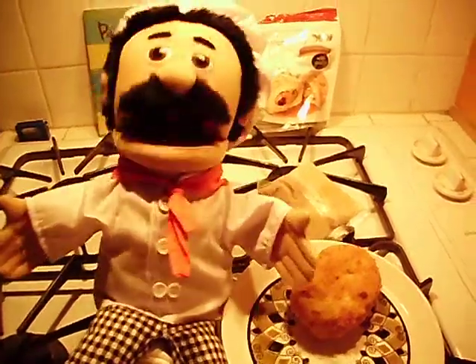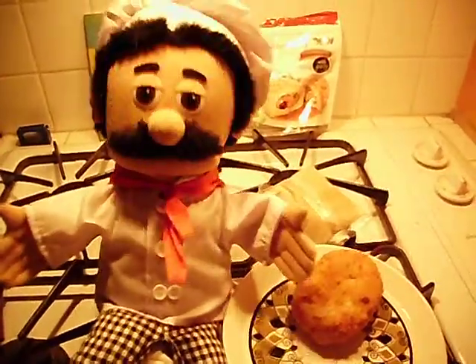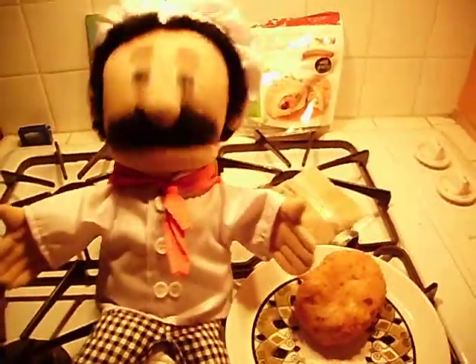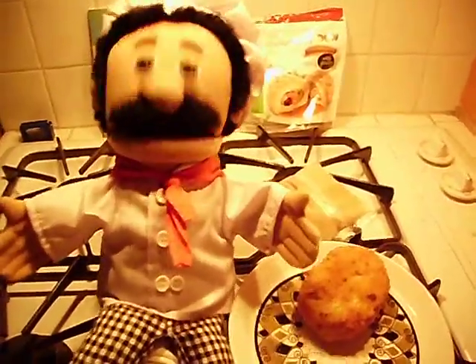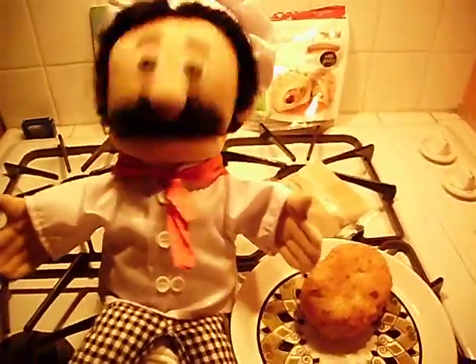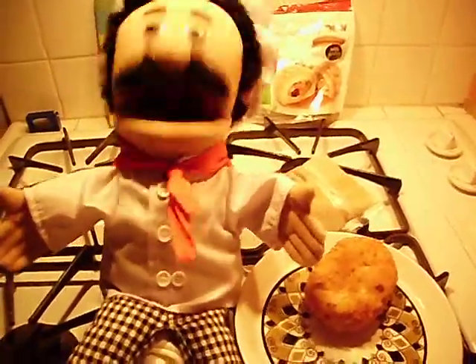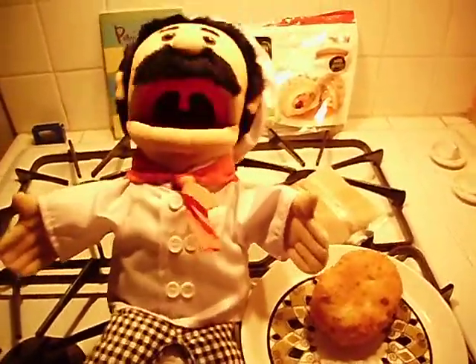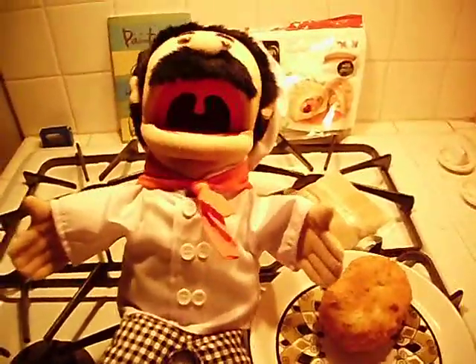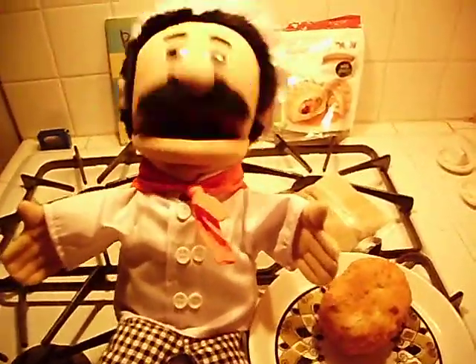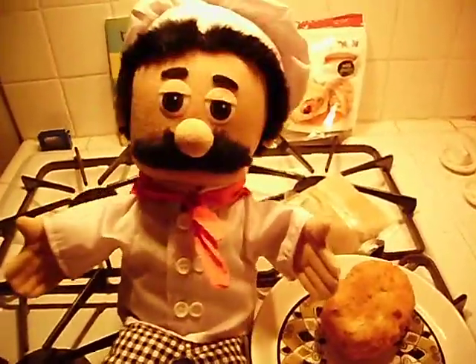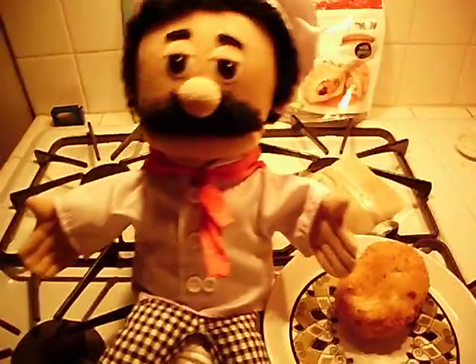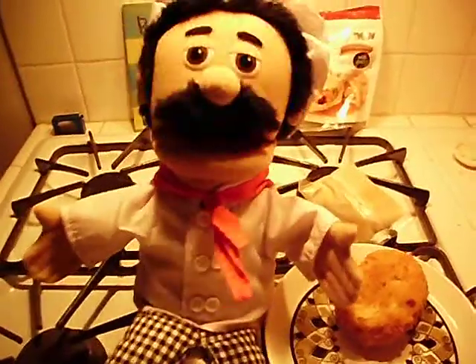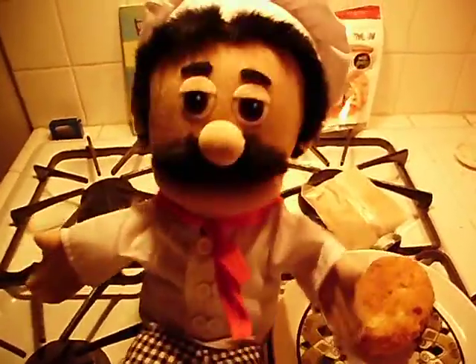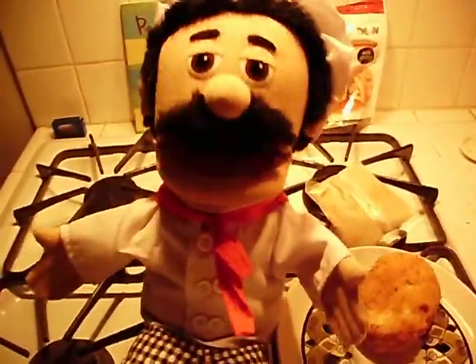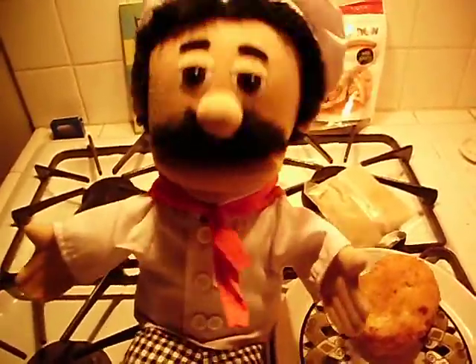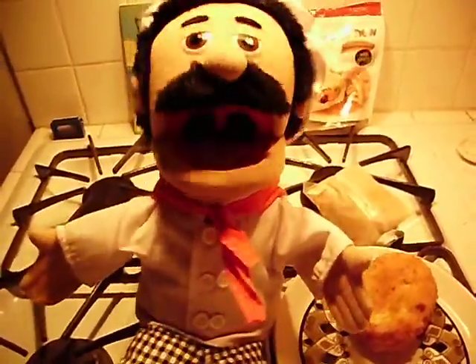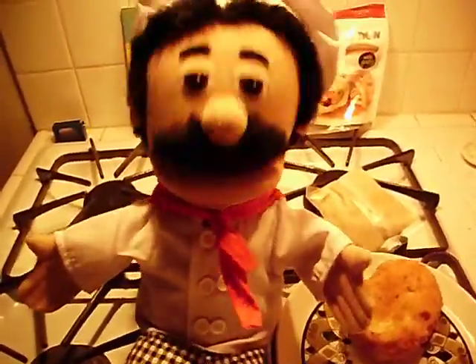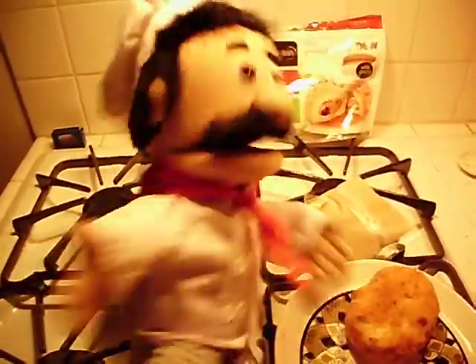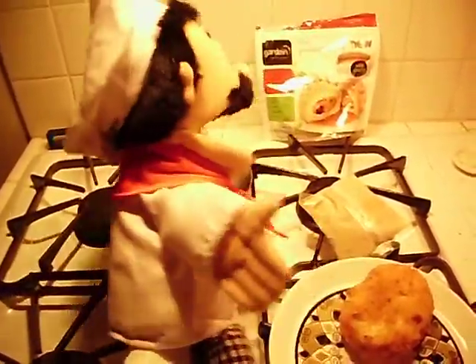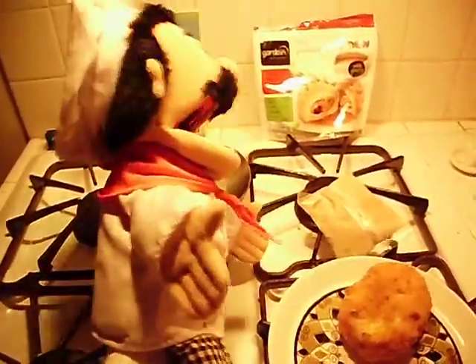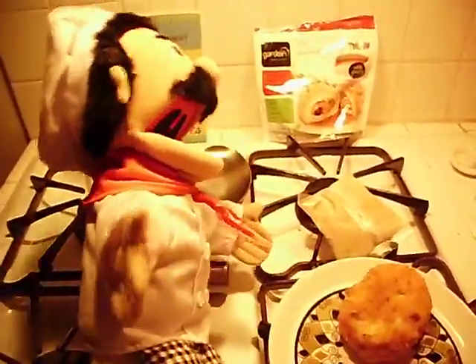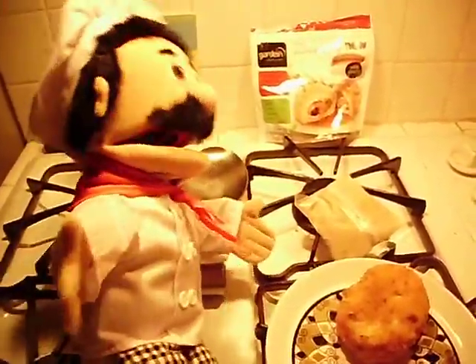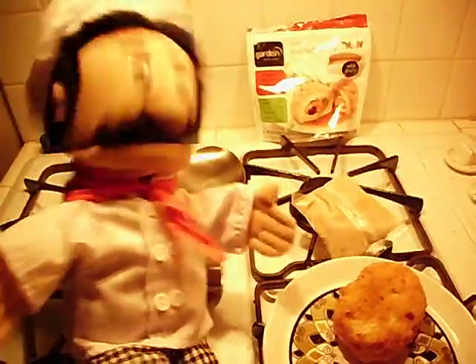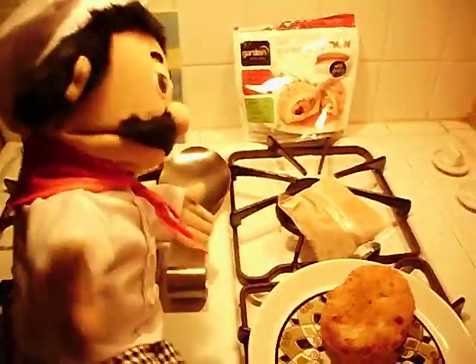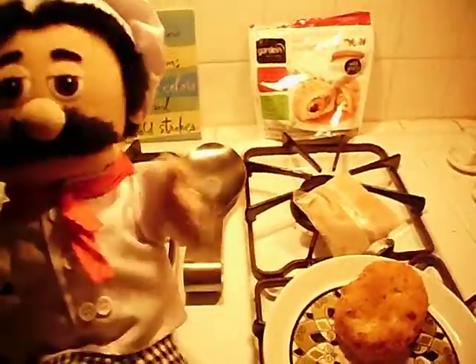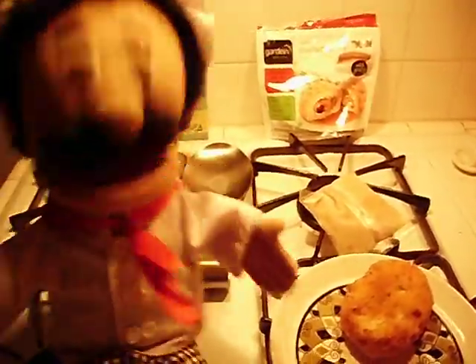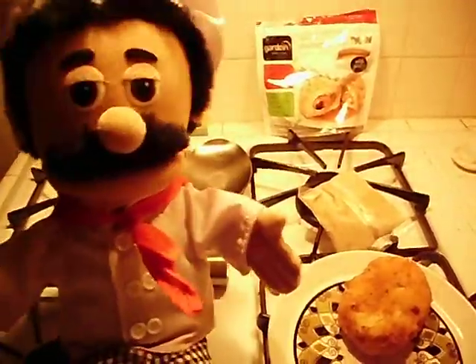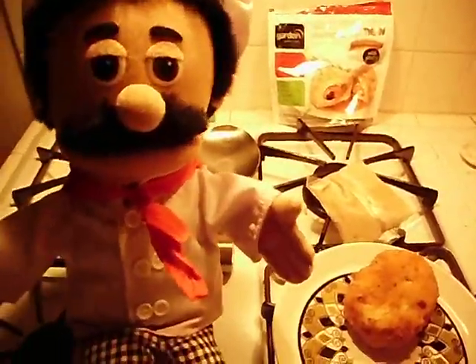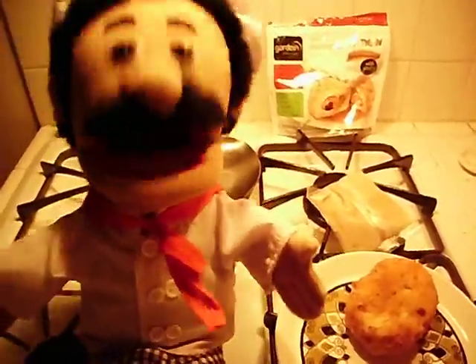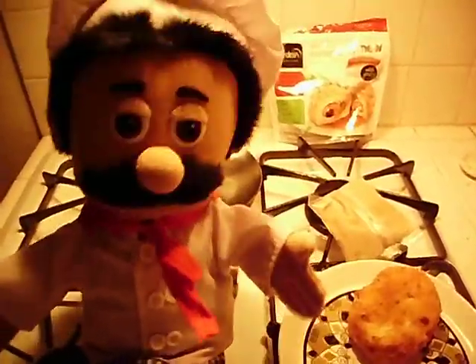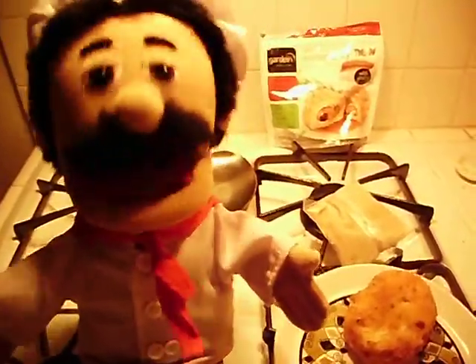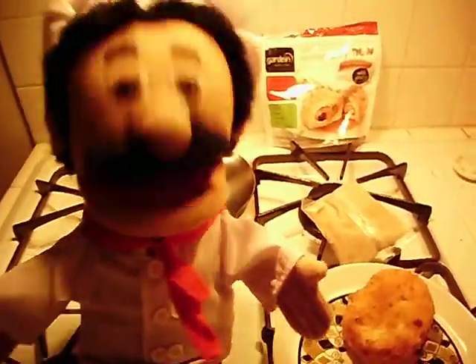Hello, ladies and gentlemen. It's Healthy Chef, and I'm back. I just want to tell you about this product over here — you could buy it at Whole Foods. It's a great product.